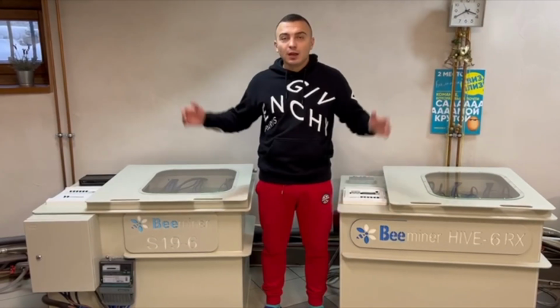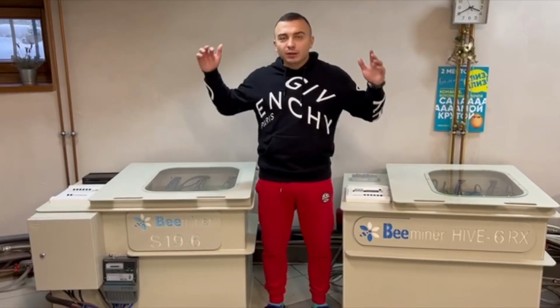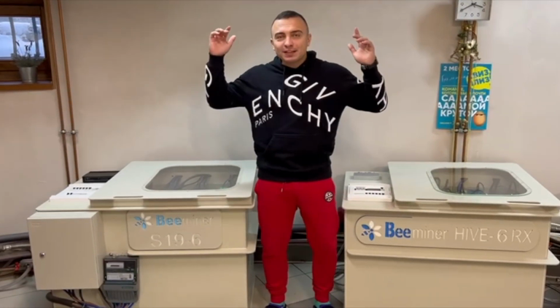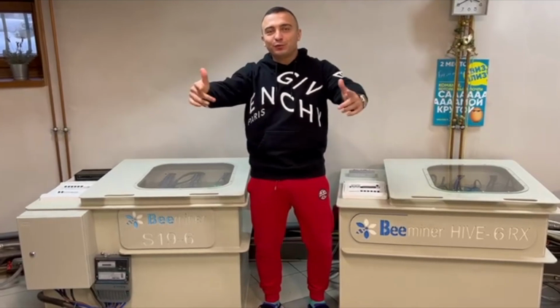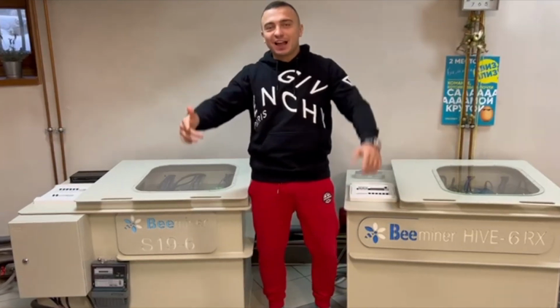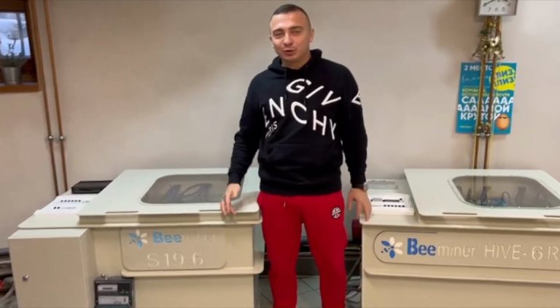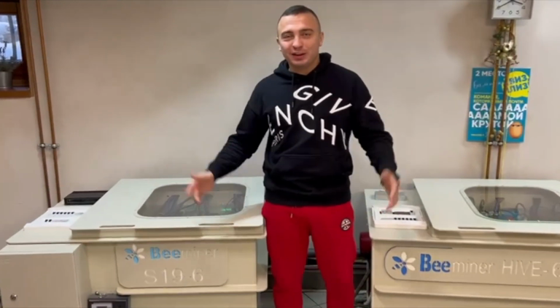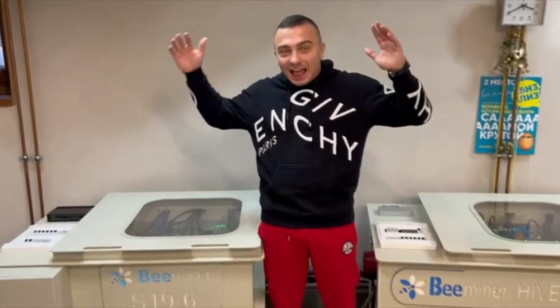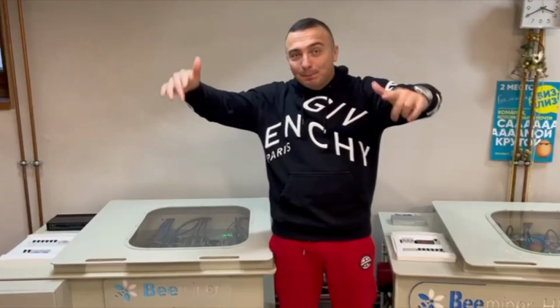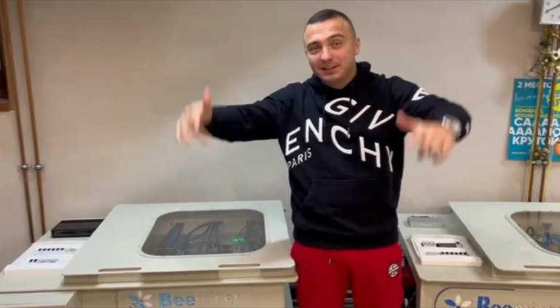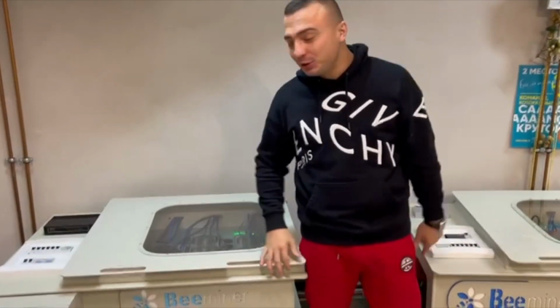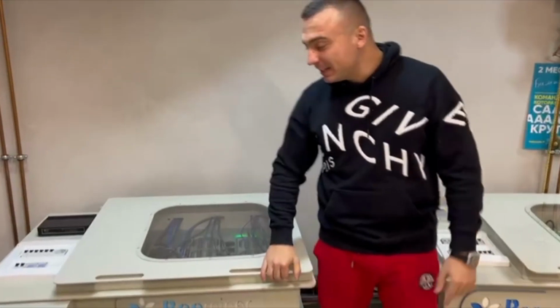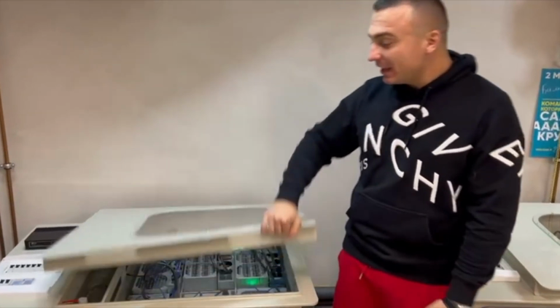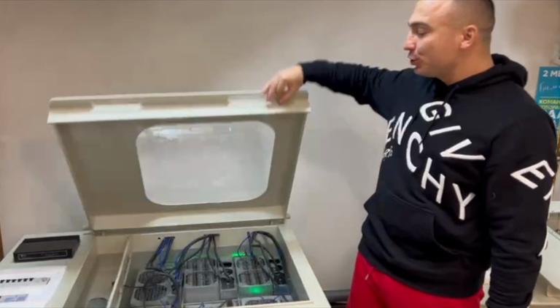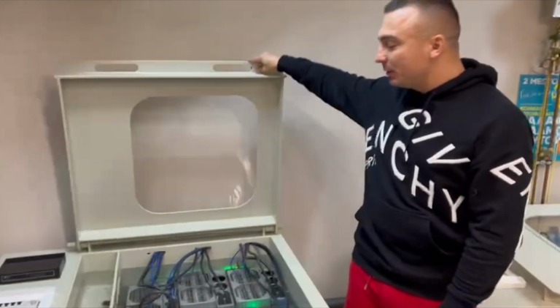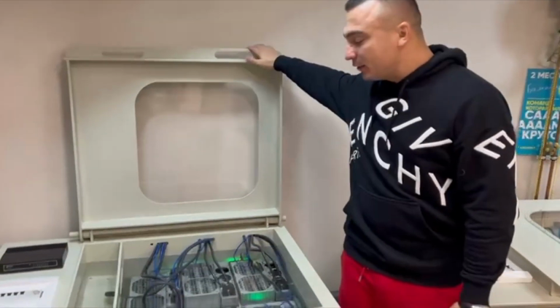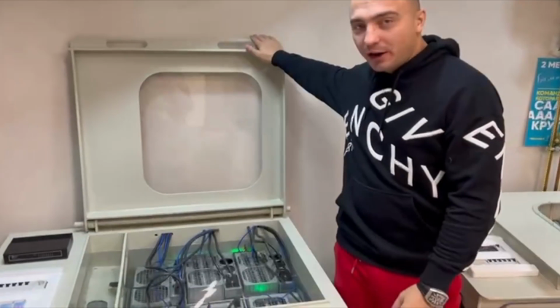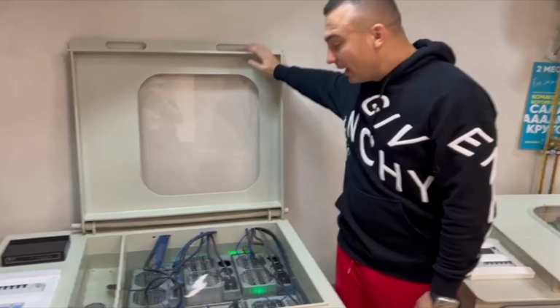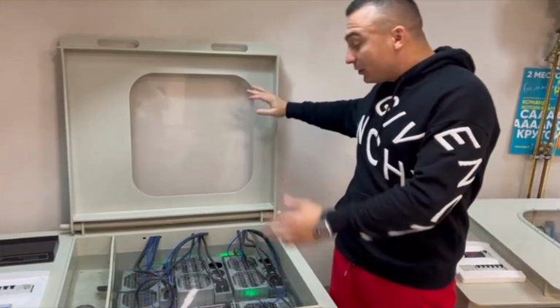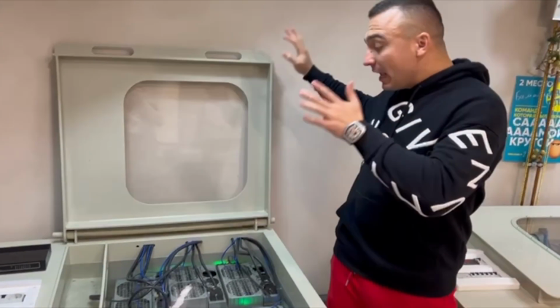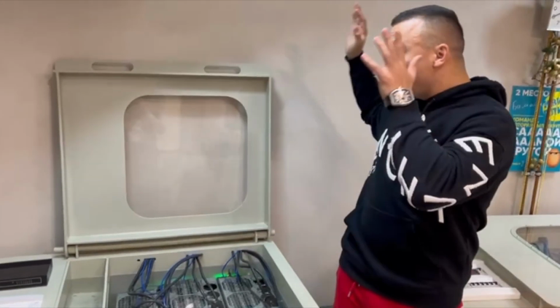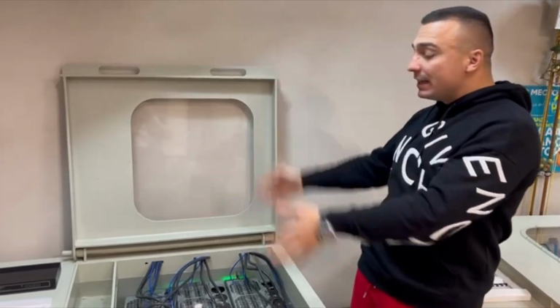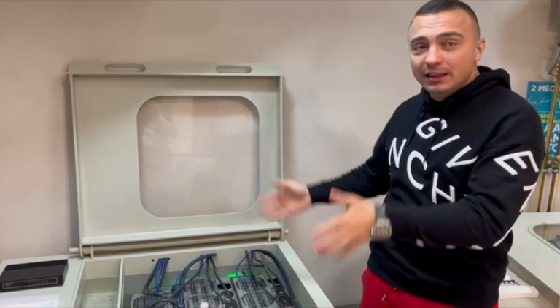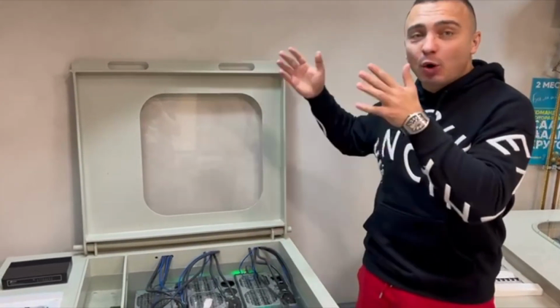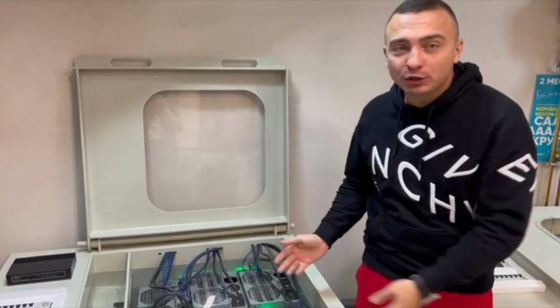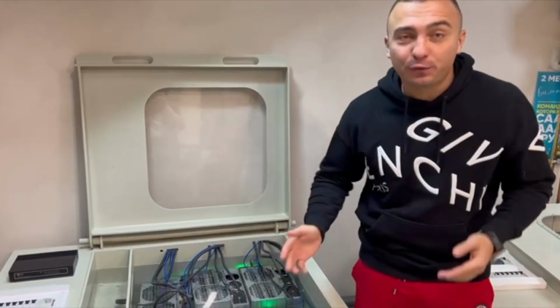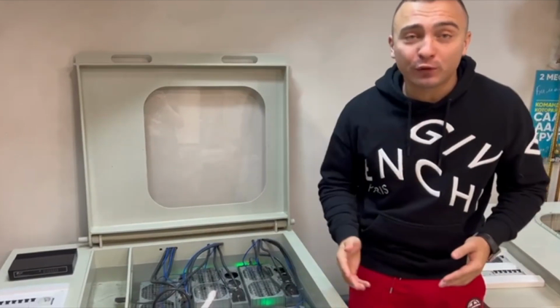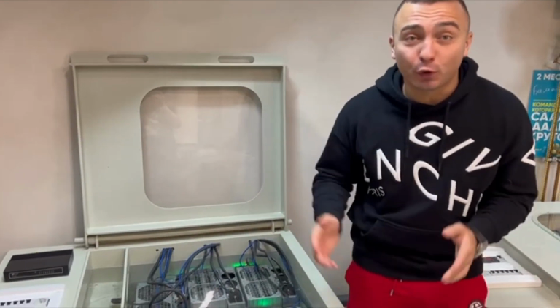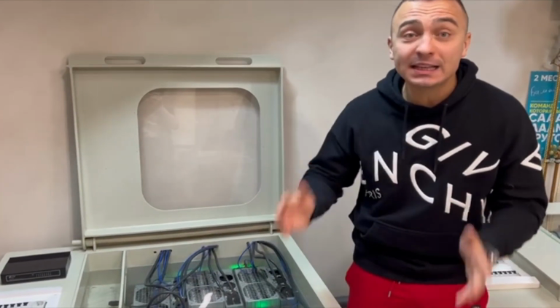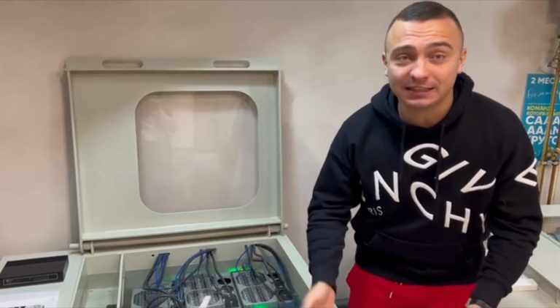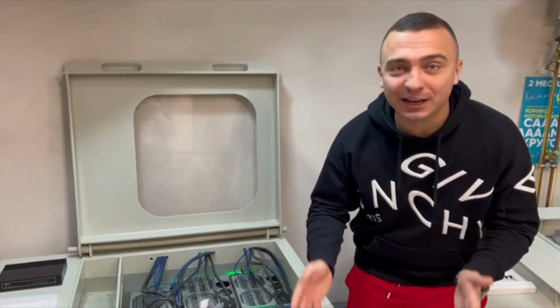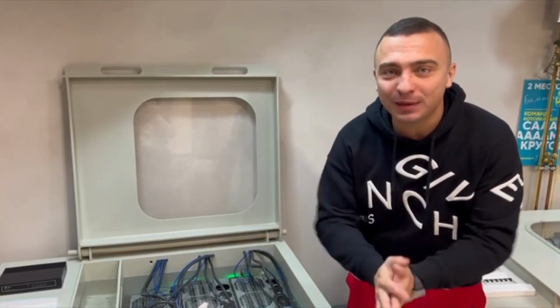Hello, my dear friends! How are you all doing? I'm back here at this Immersion Cooling Mining Park. And today we are releasing the overclocking firmware for S19. Can you imagine?